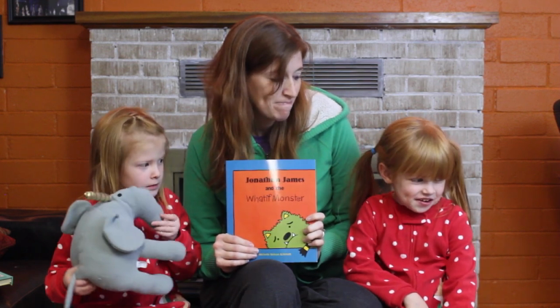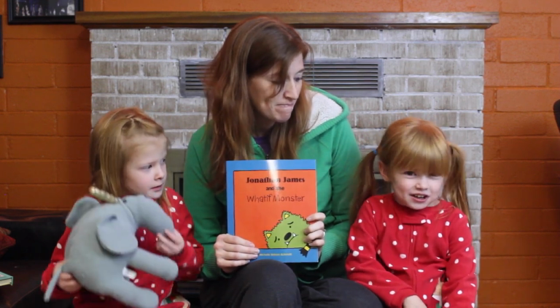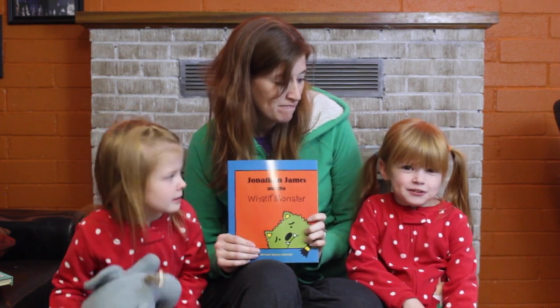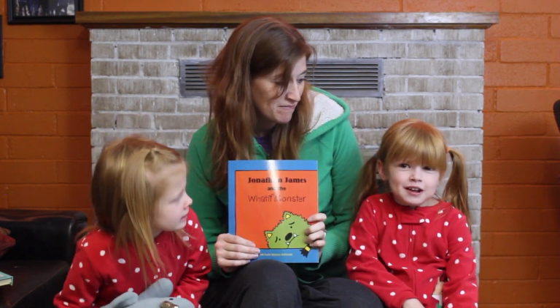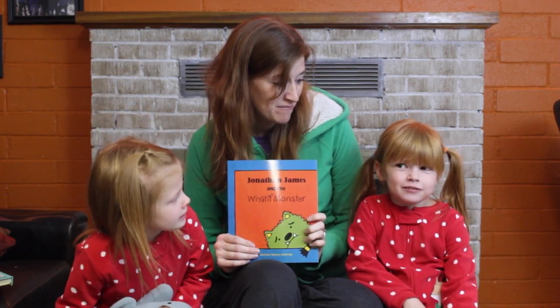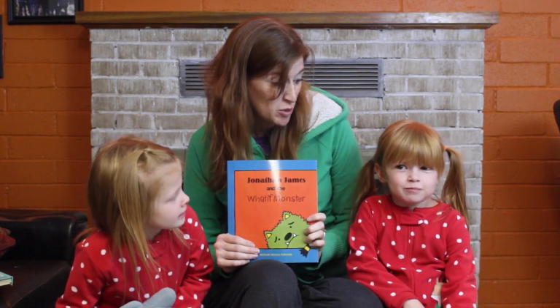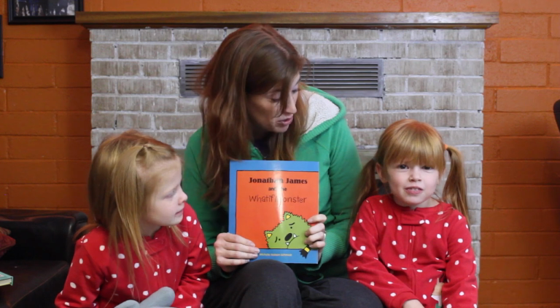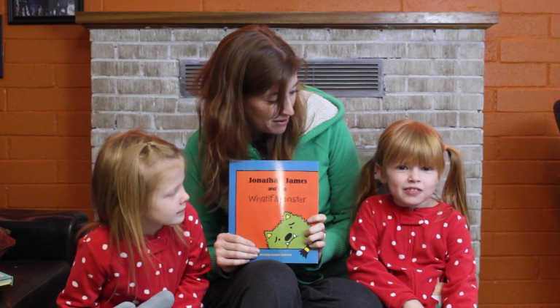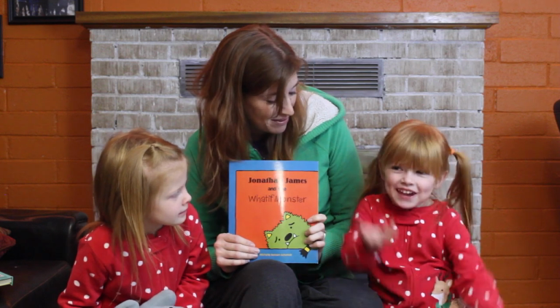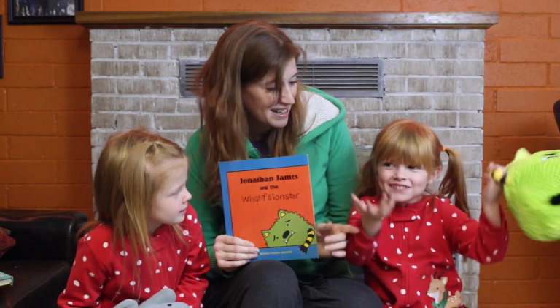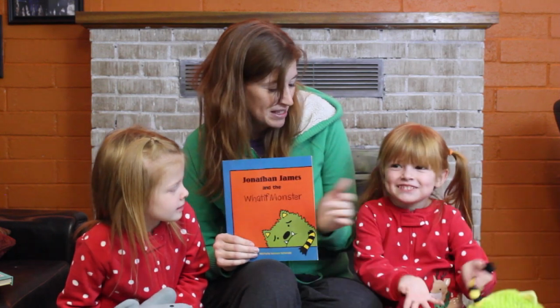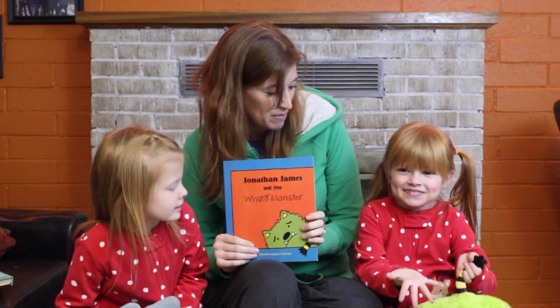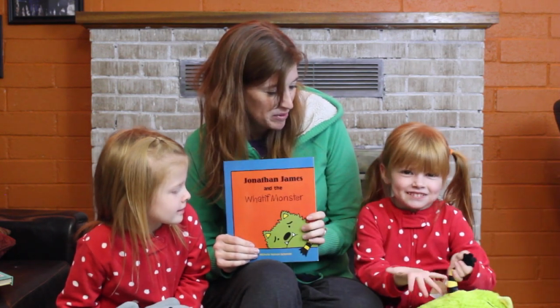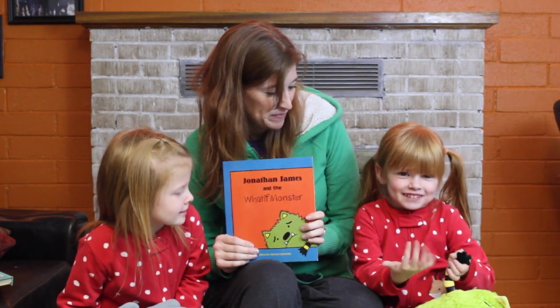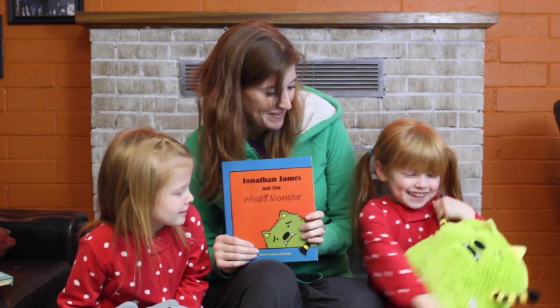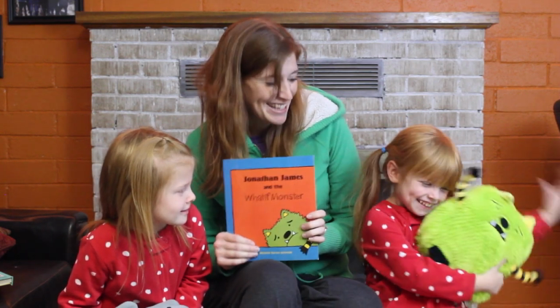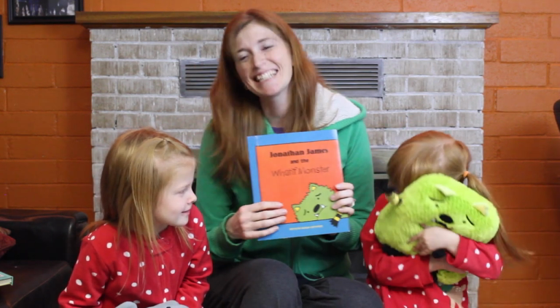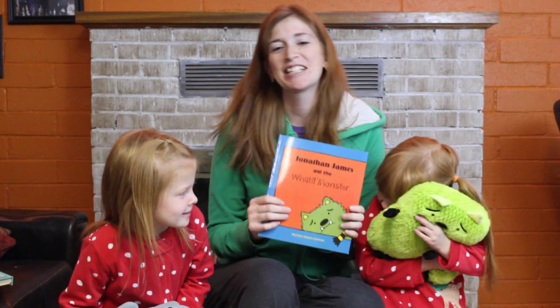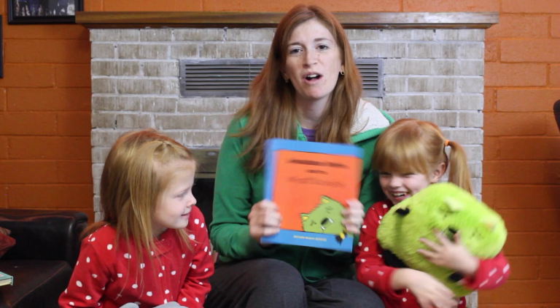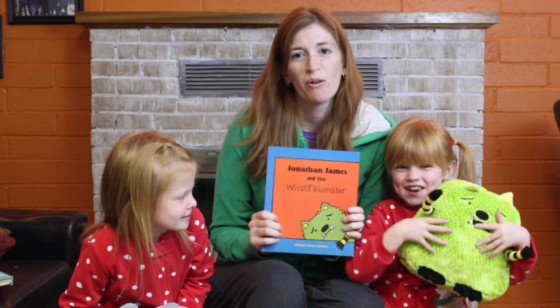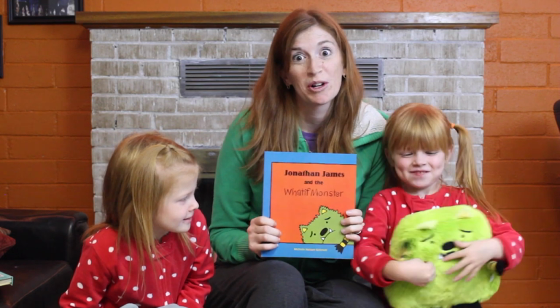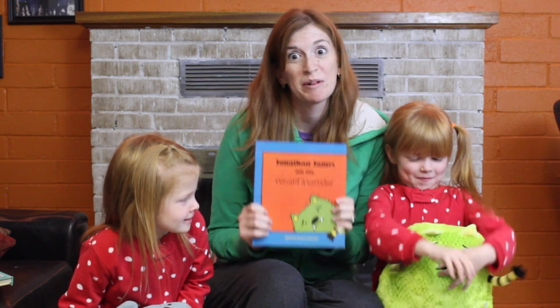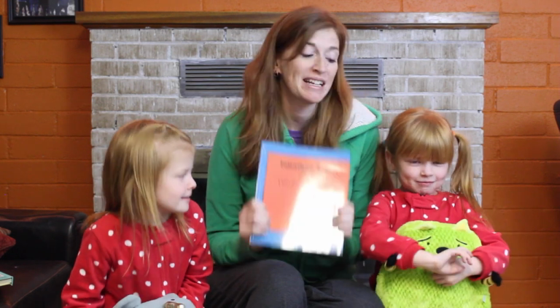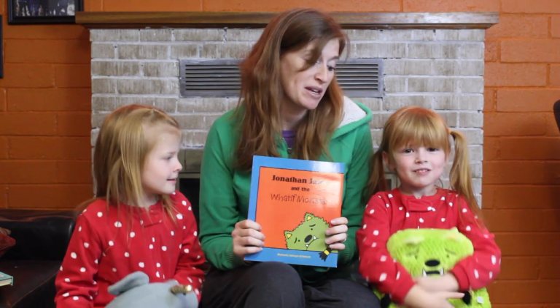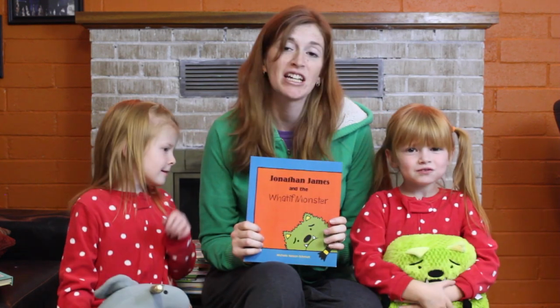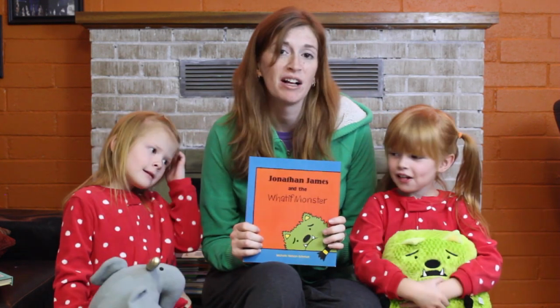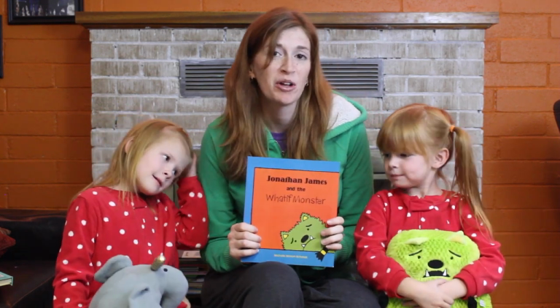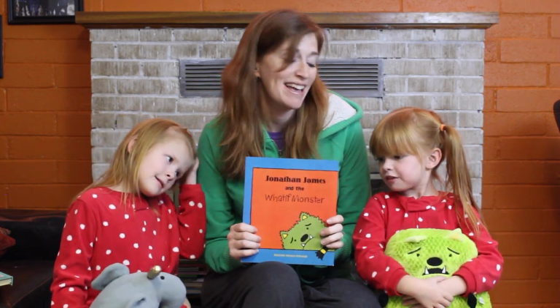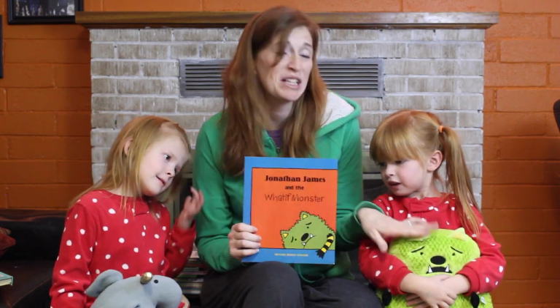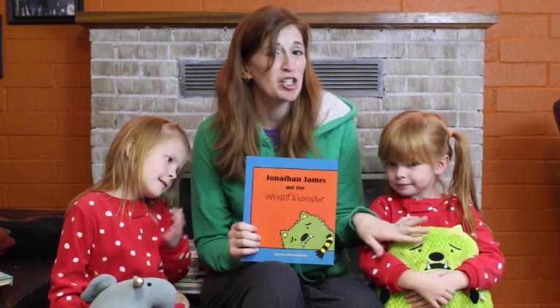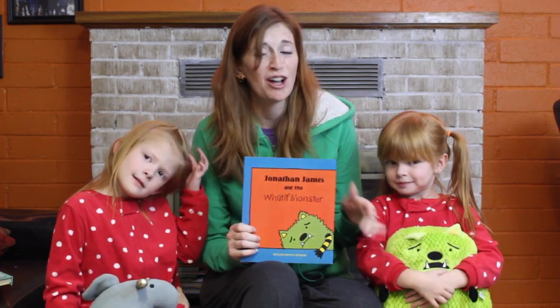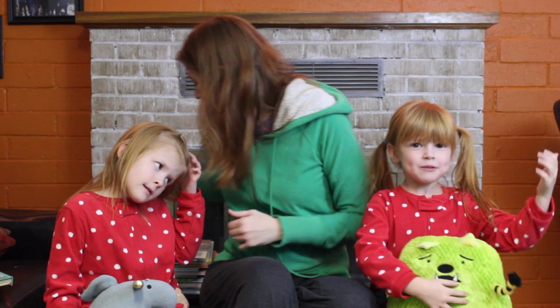And you get to do stuff, like squeeze the What If Monster. So this is kind of just a cute combo for a Christmas present because you can actually get the plush doll to go with it, and he is very super soft.